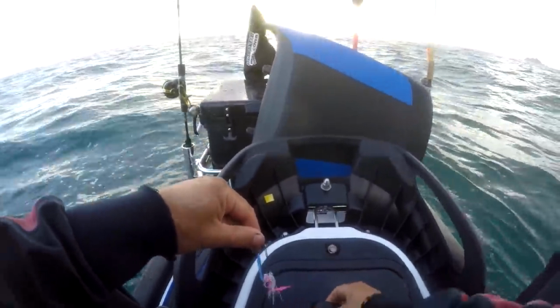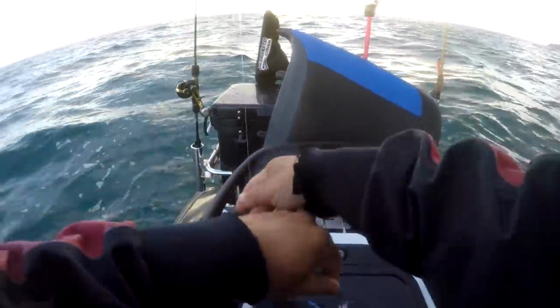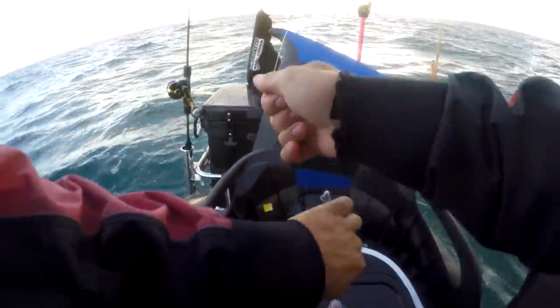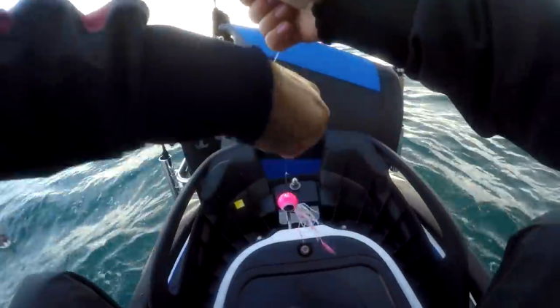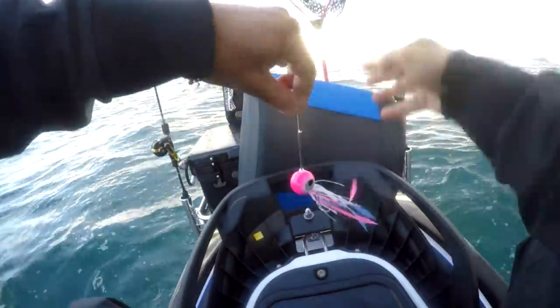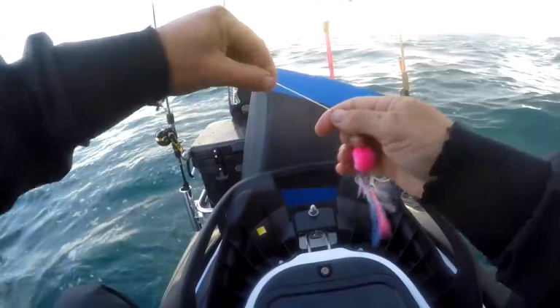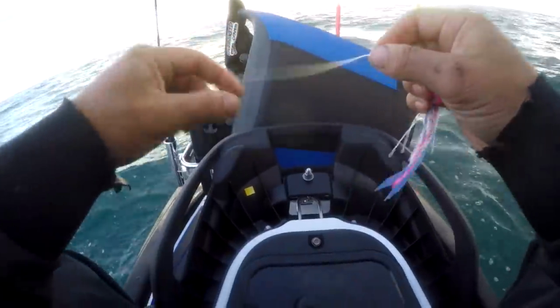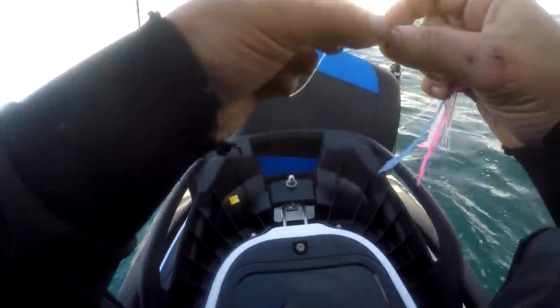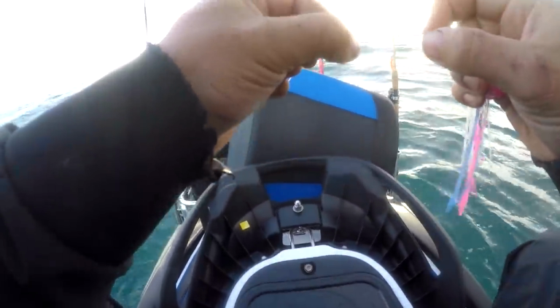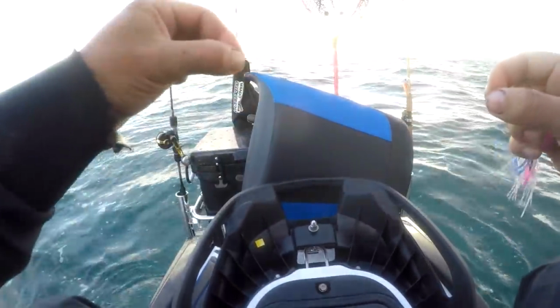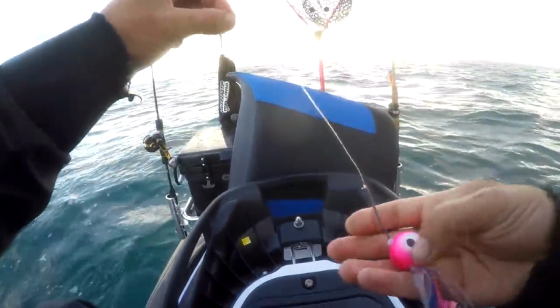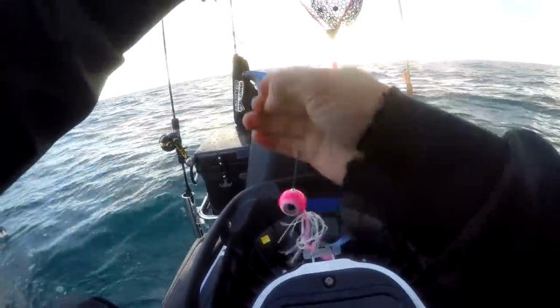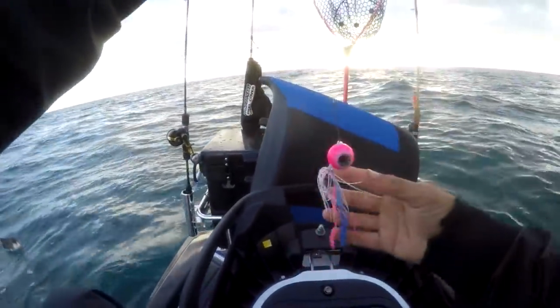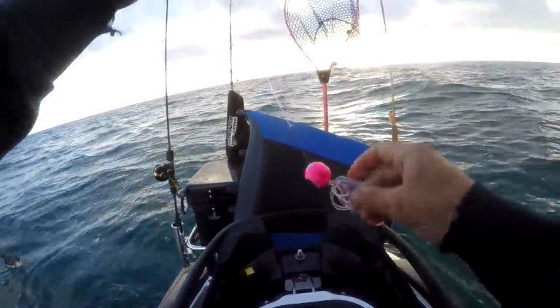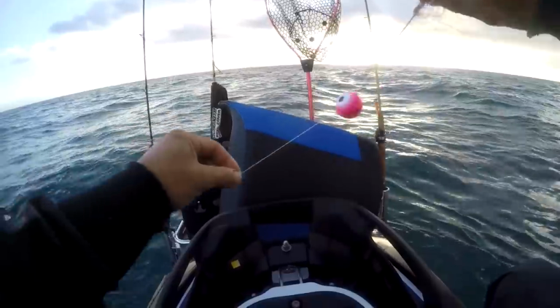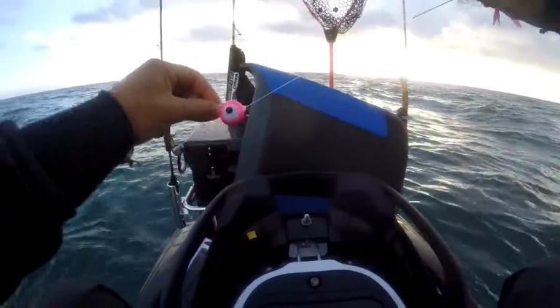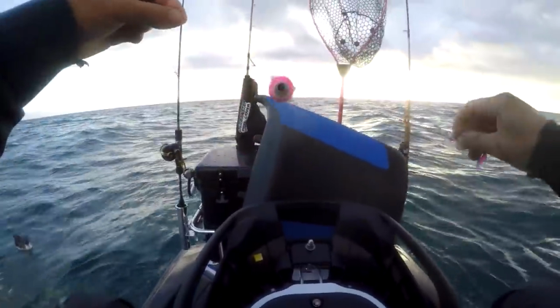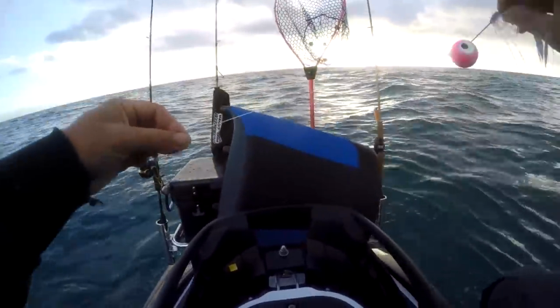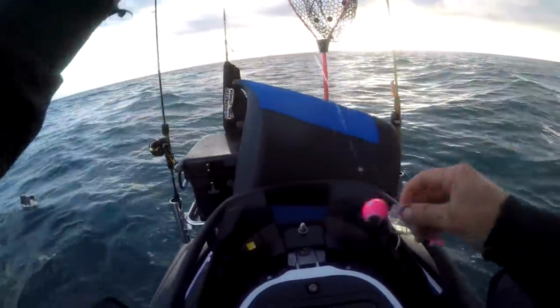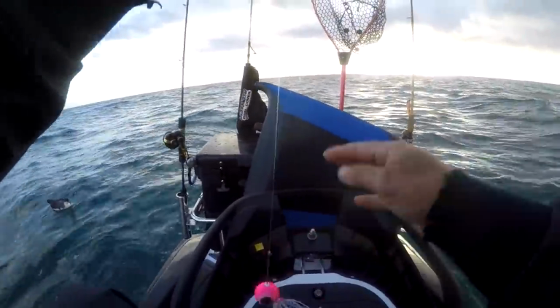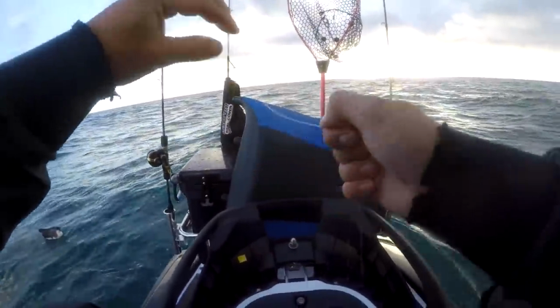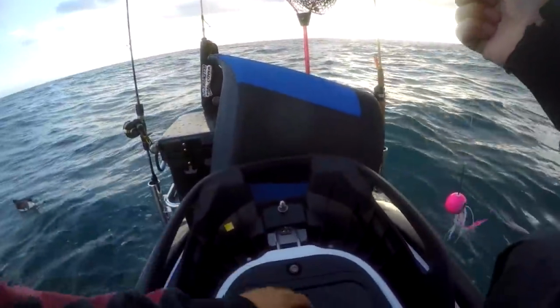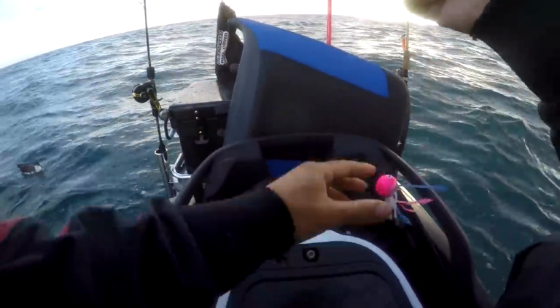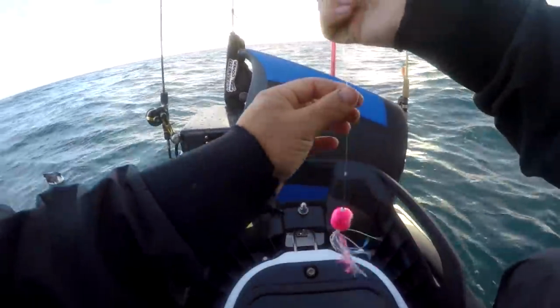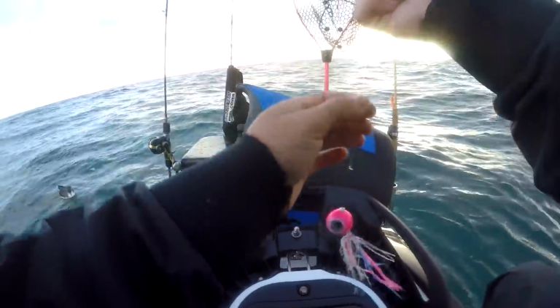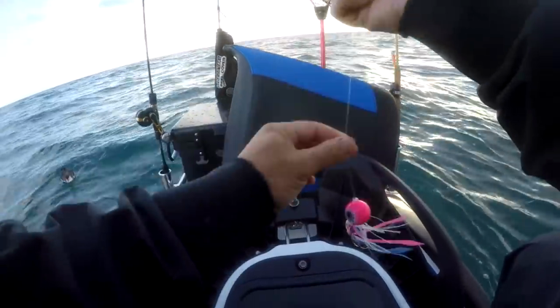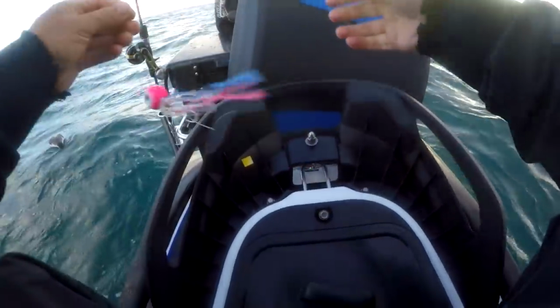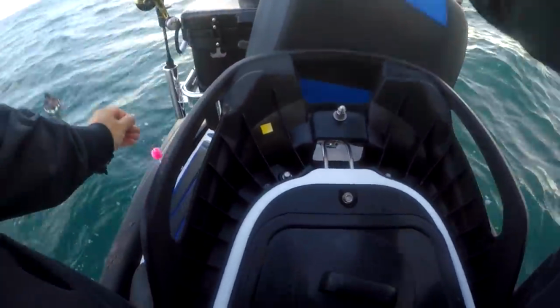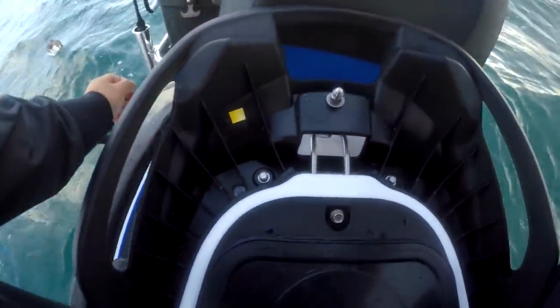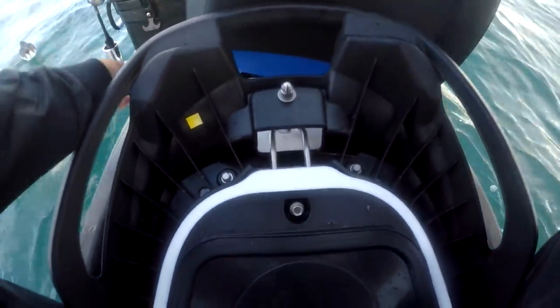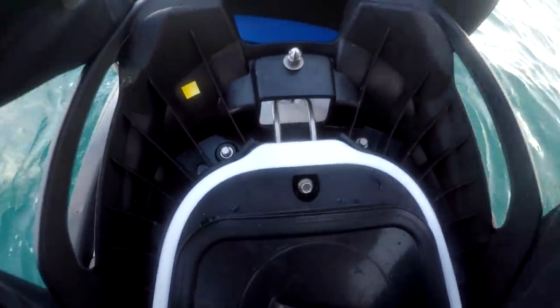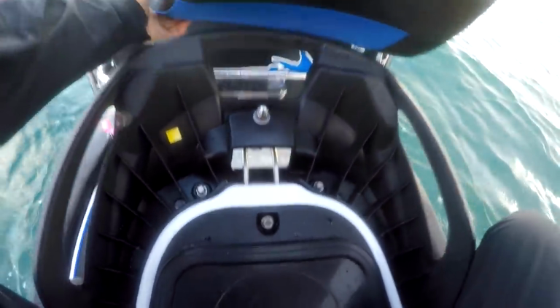I like to use slightly heavier leader for kiburas - at least 30 pound - because the head is sliding. If you use something a little bit heavier it gives you a bit more abrasion resistance, which makes your trace last a little bit longer.